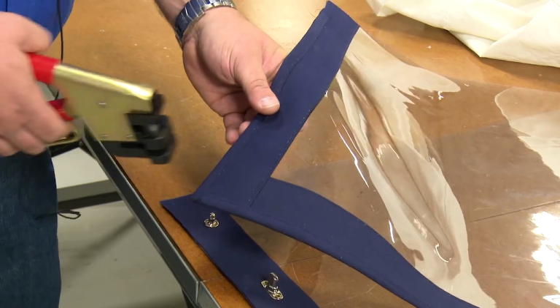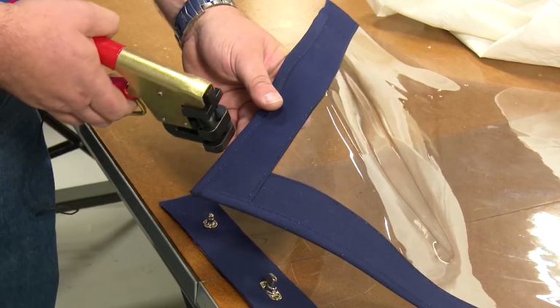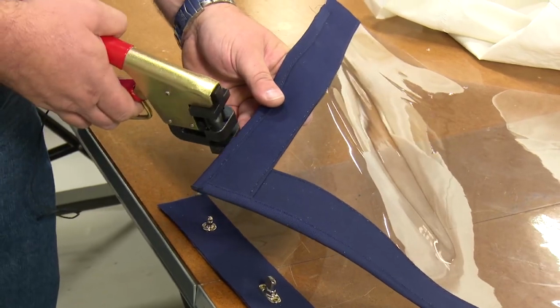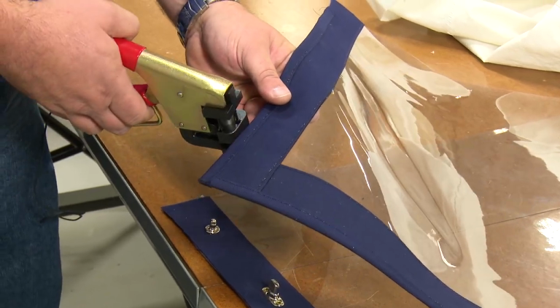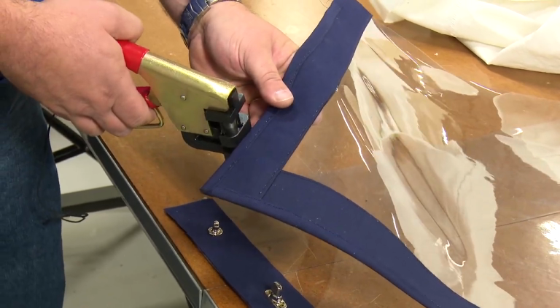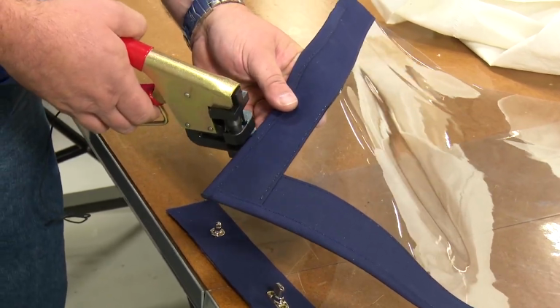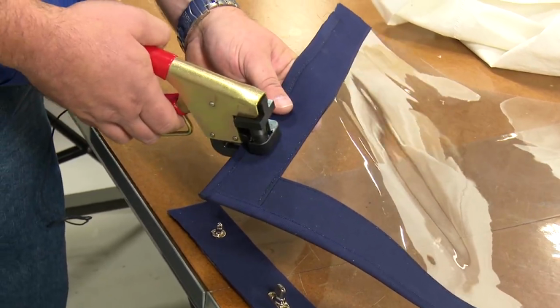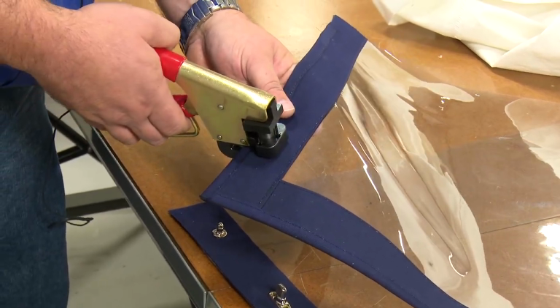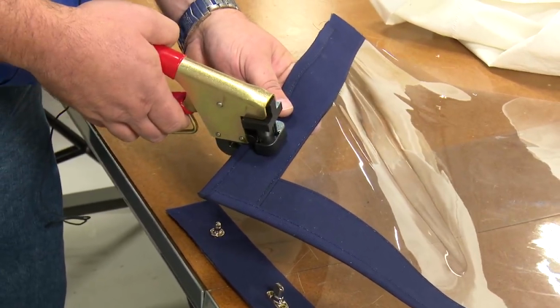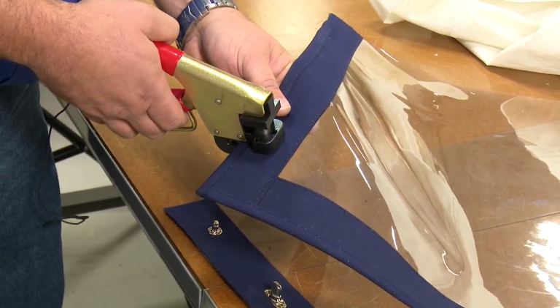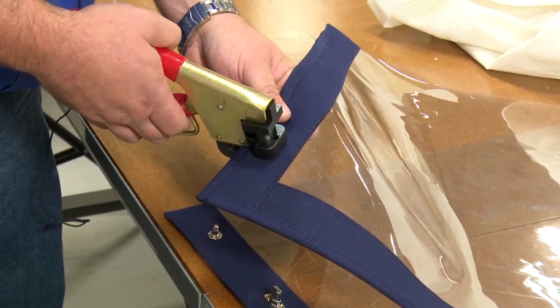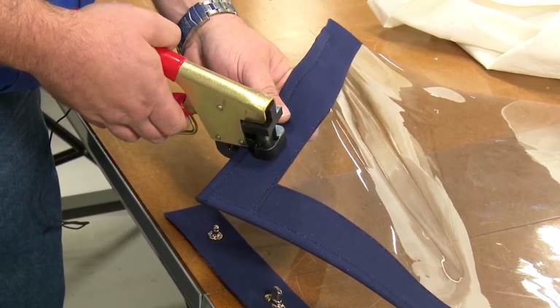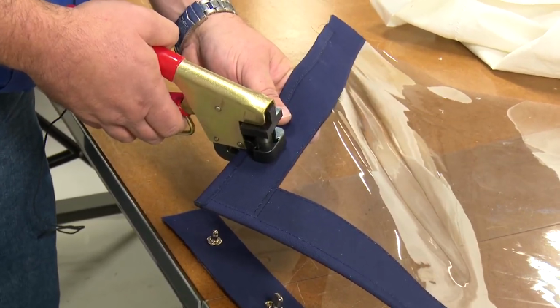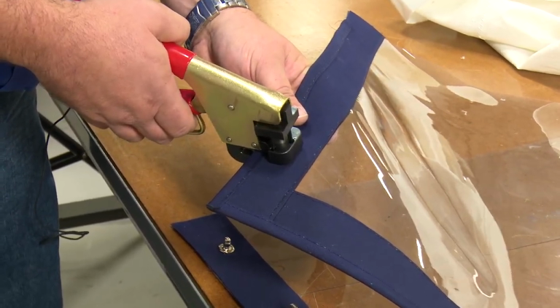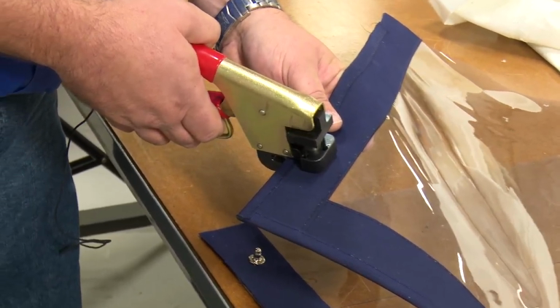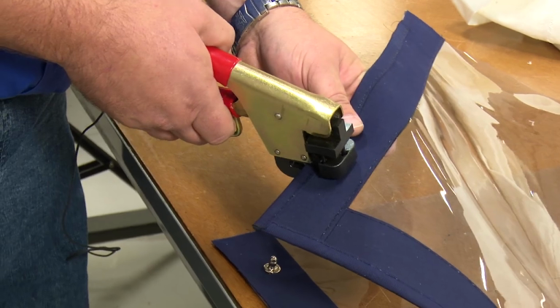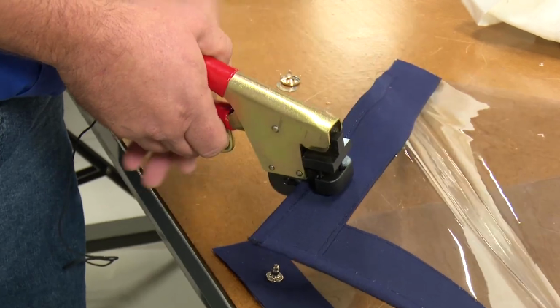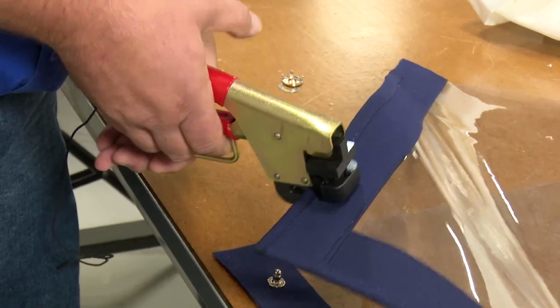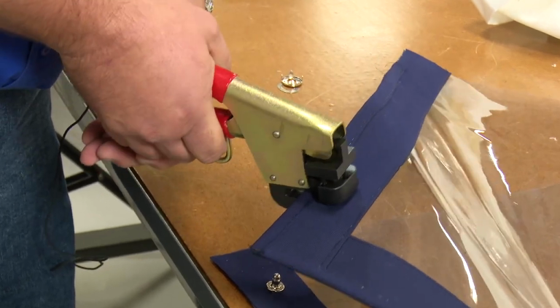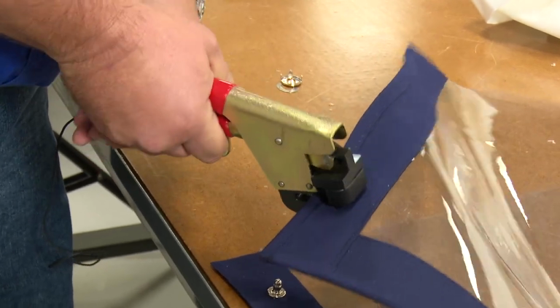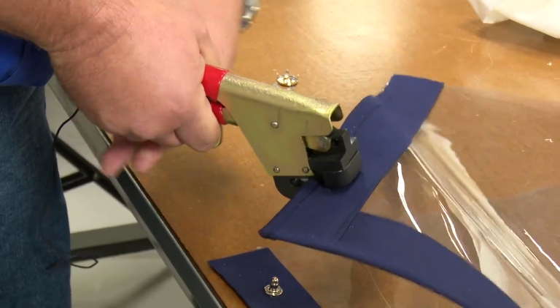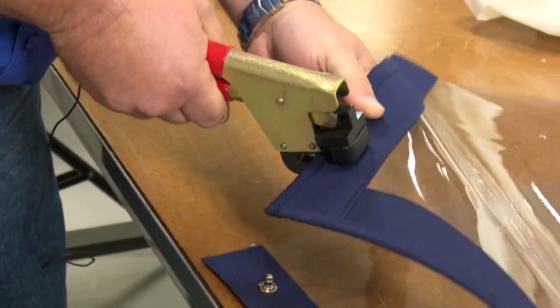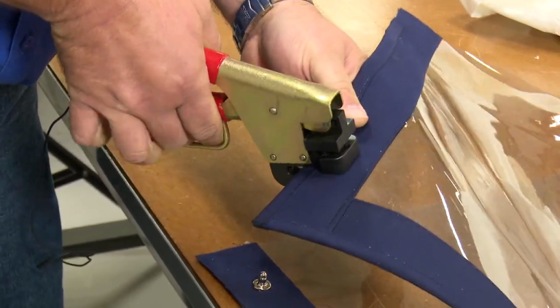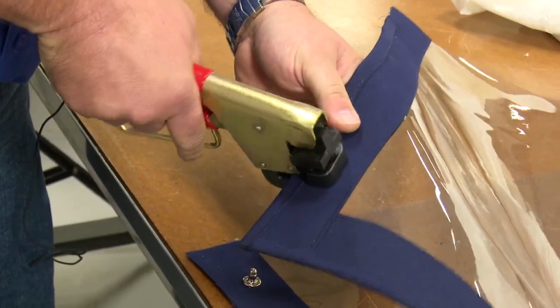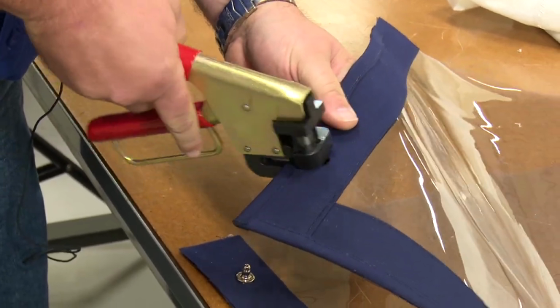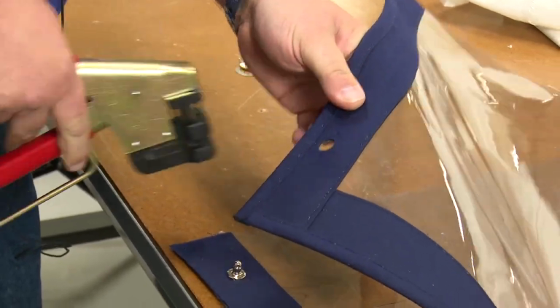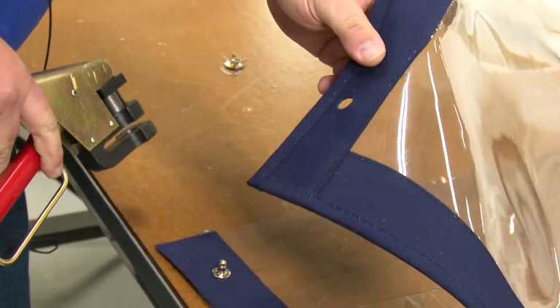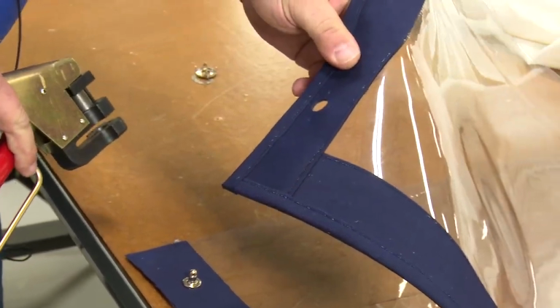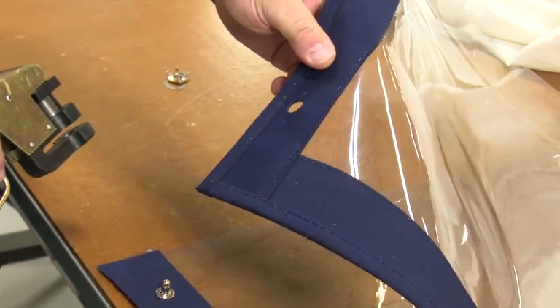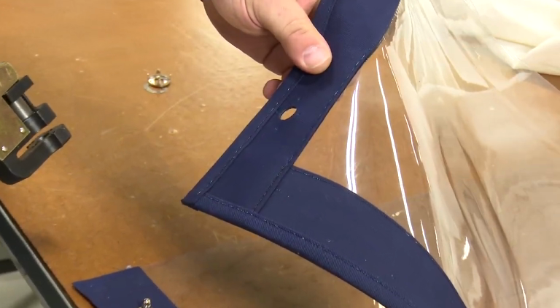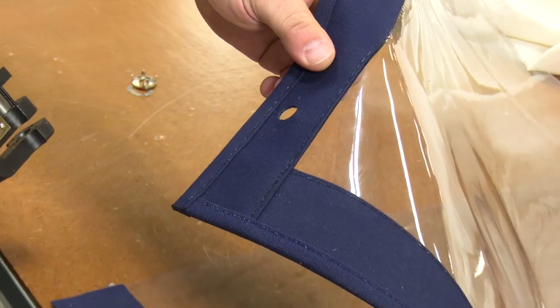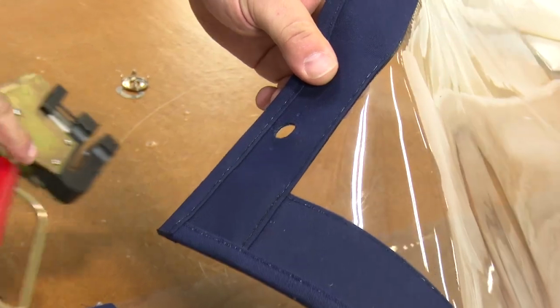What we do is we just insert it into the edge here, position it where we want our fastener to go, and then depress the lever. In one action, it punches all four of the holes.